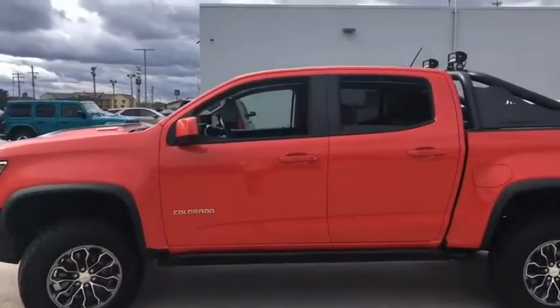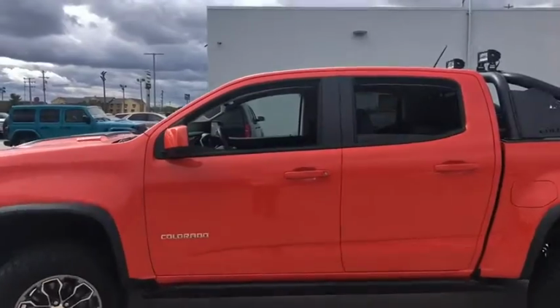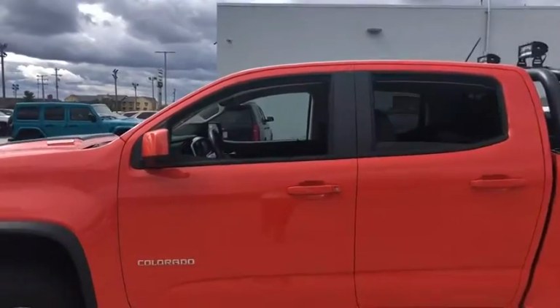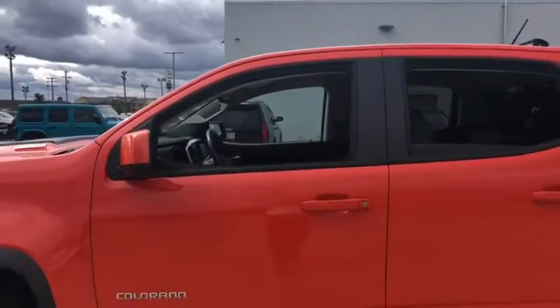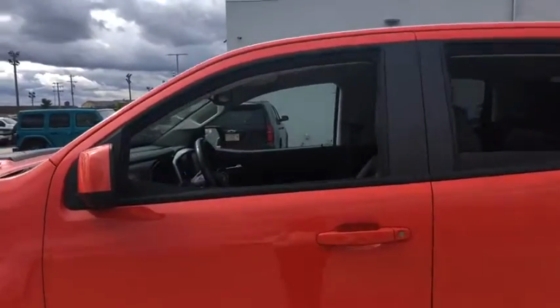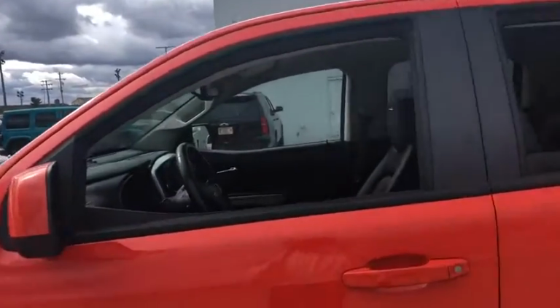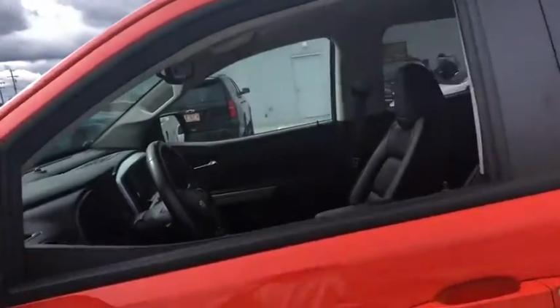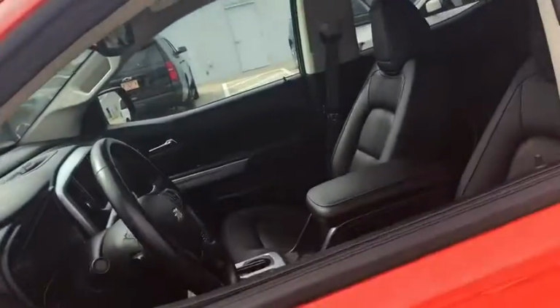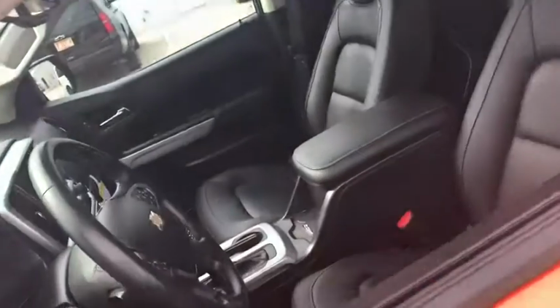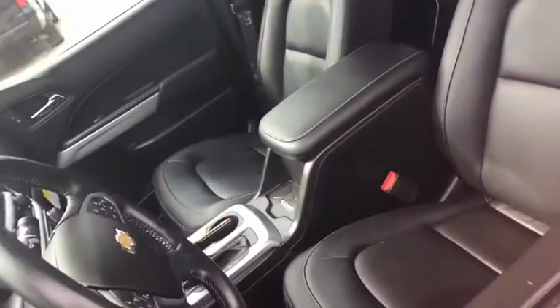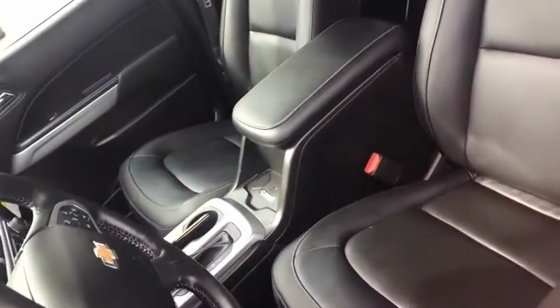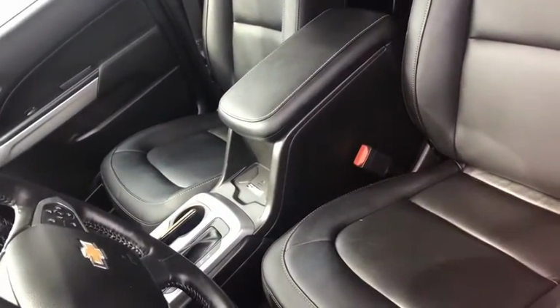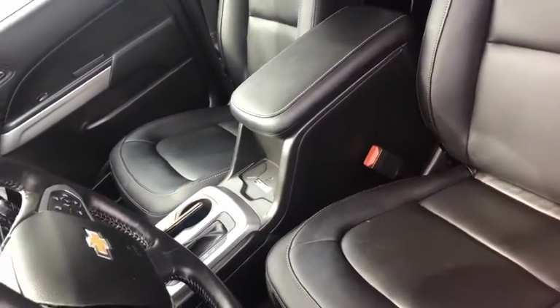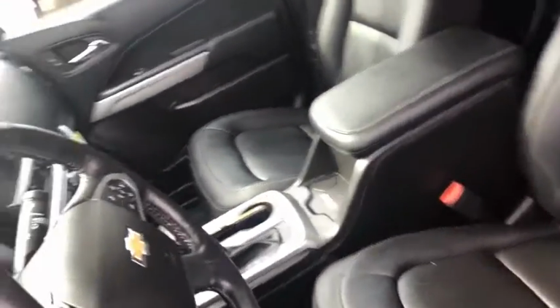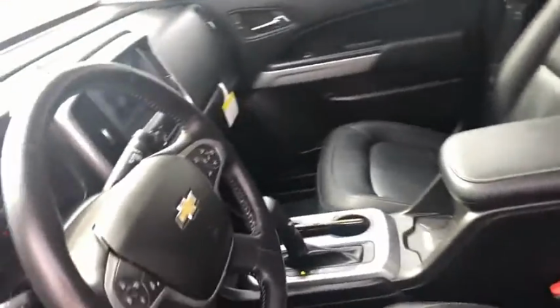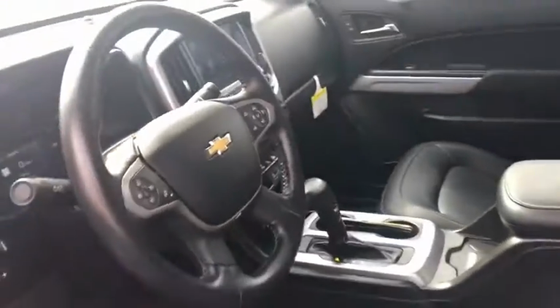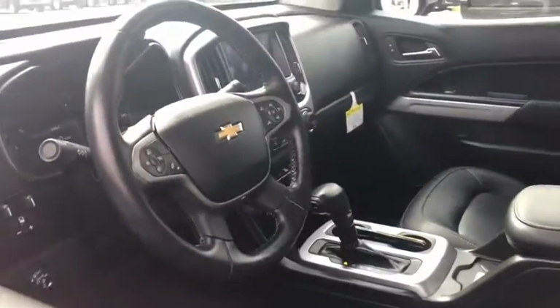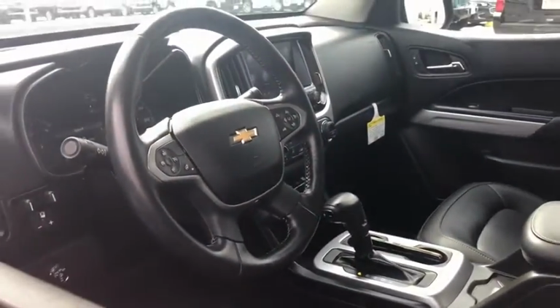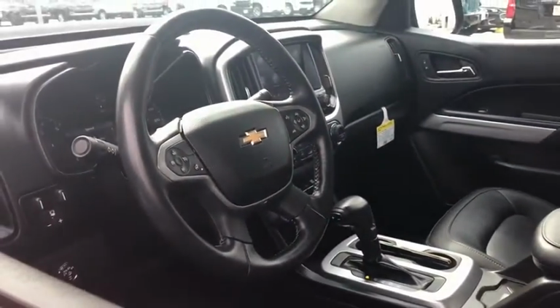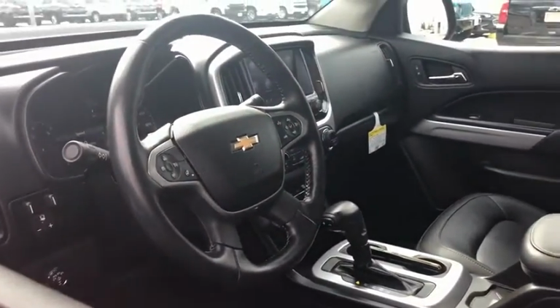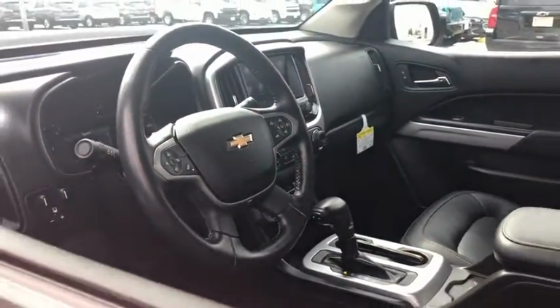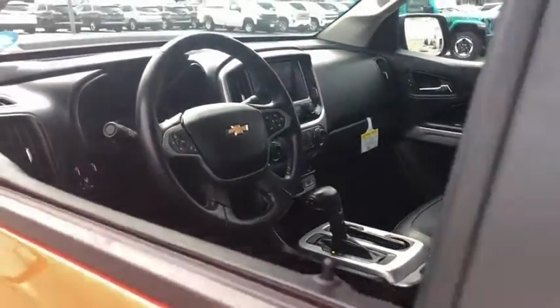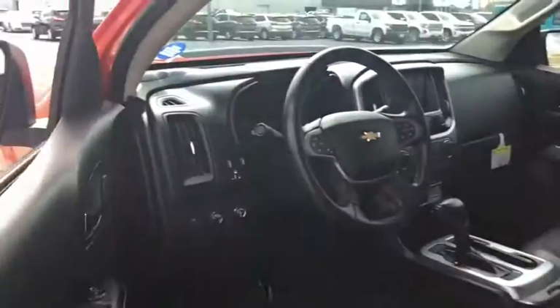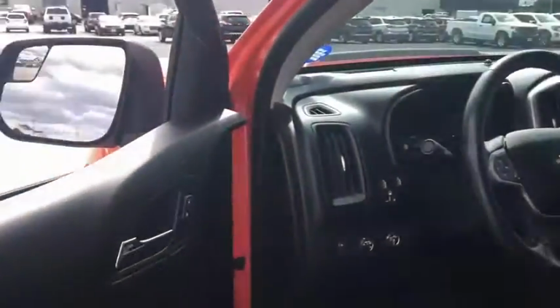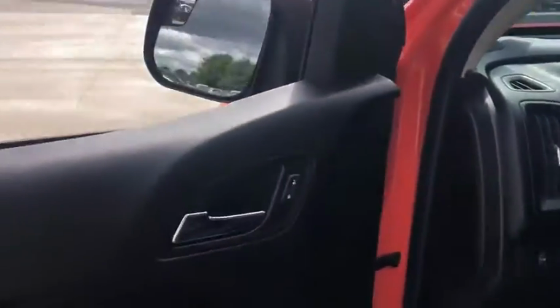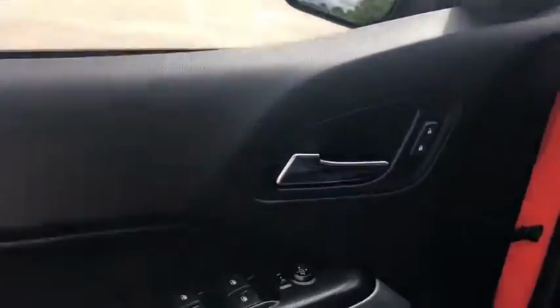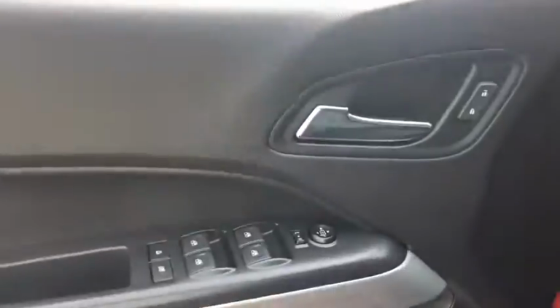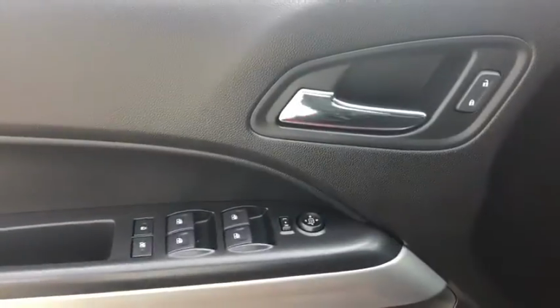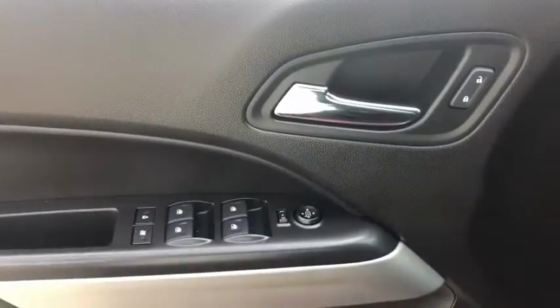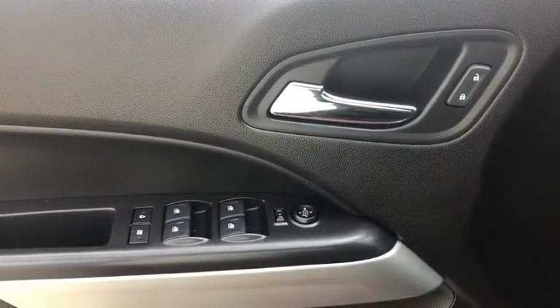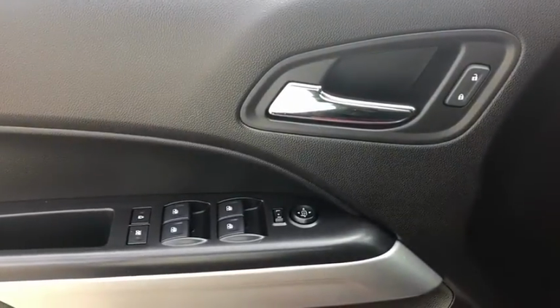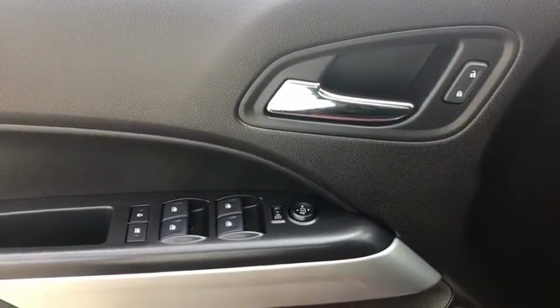Traction control, power passenger seat, dual airbags, Bluetooth, power steering, alloy wheels, four-wheel disc brakes, rear window defroster, electronic stability control, fog lights, security system.